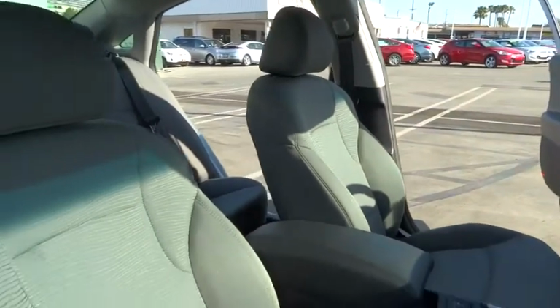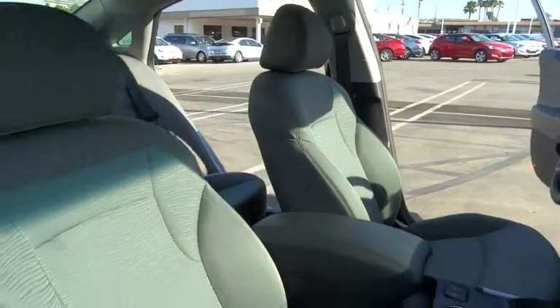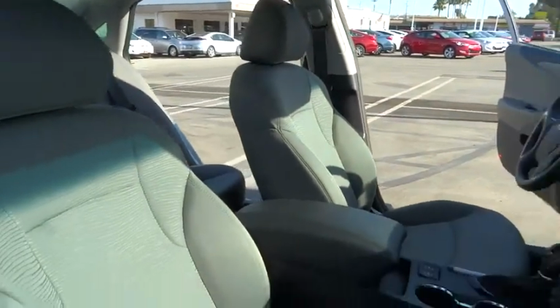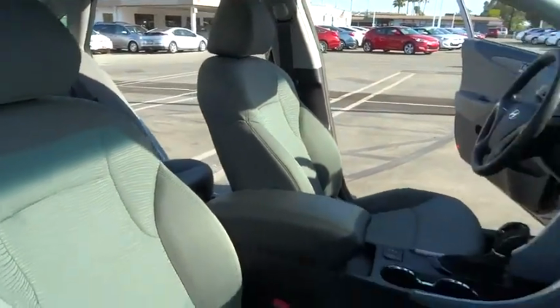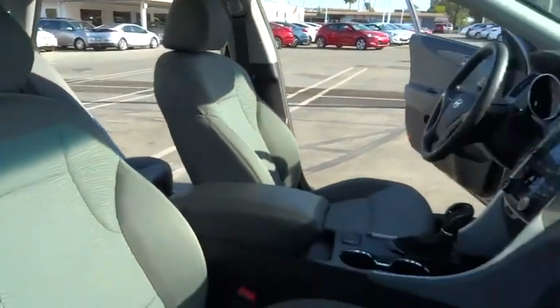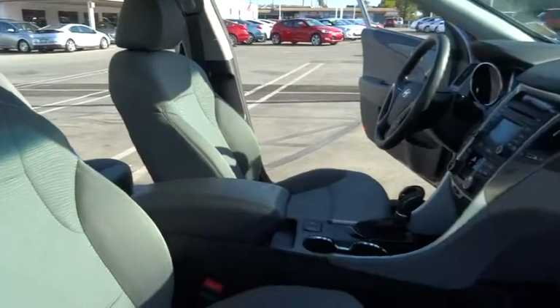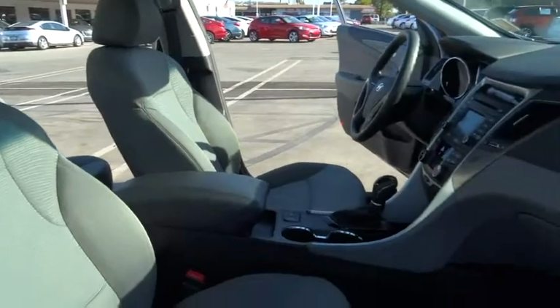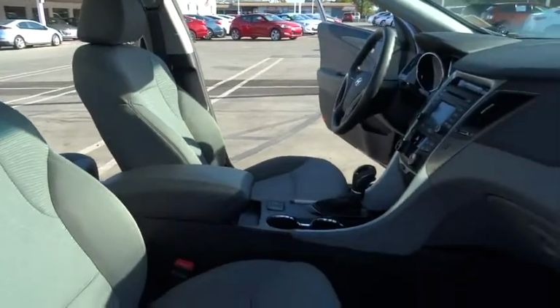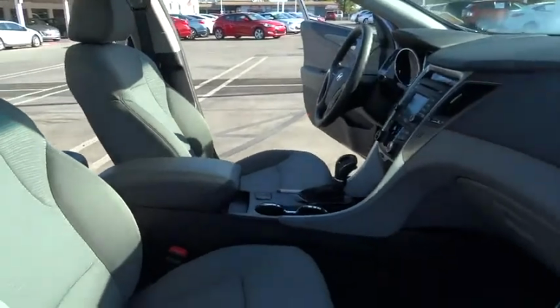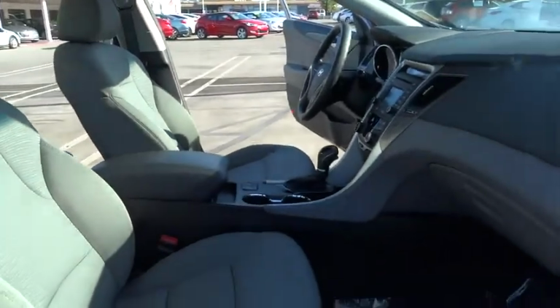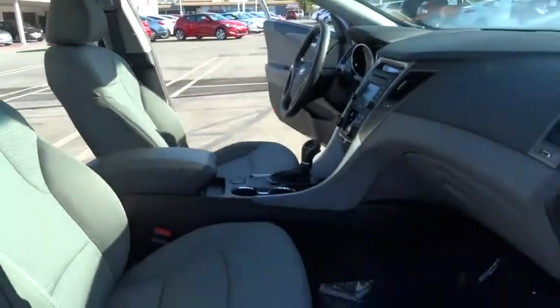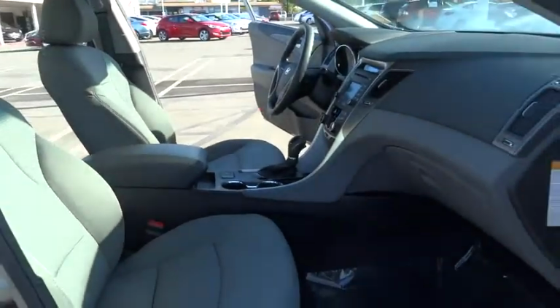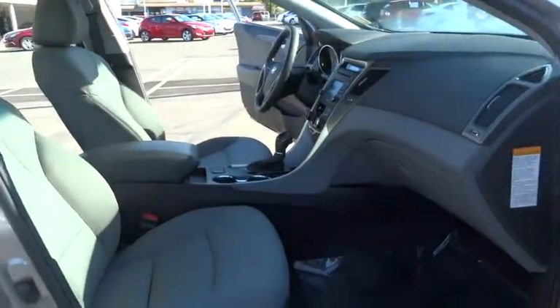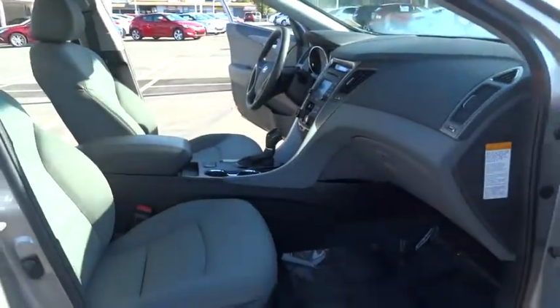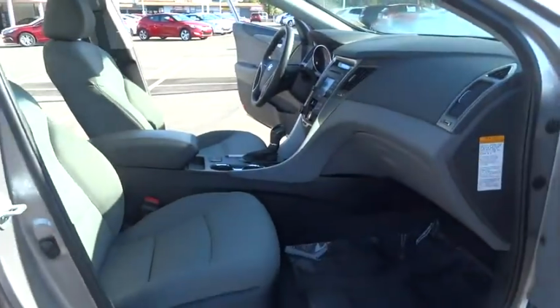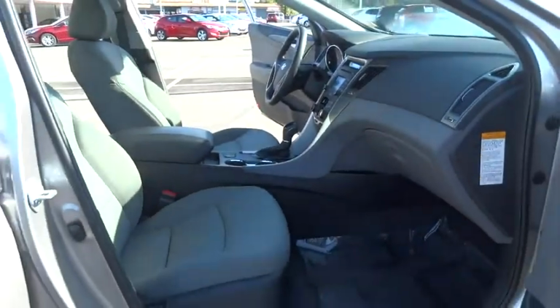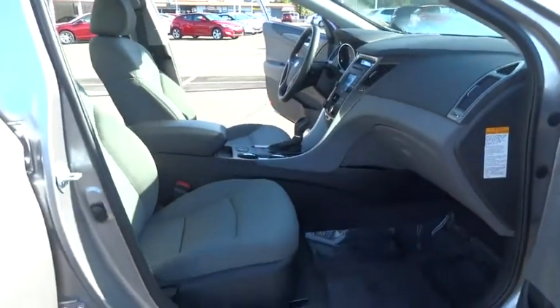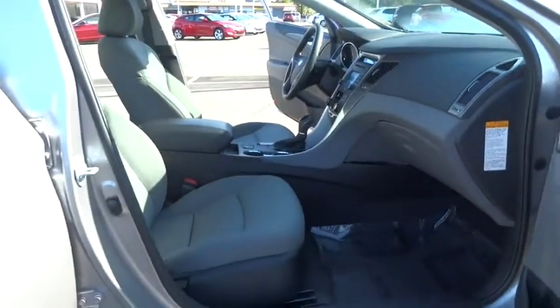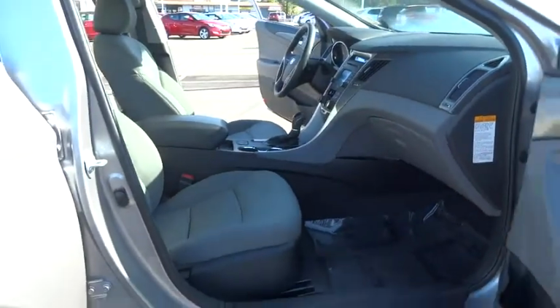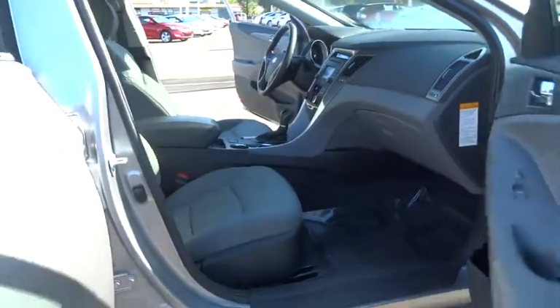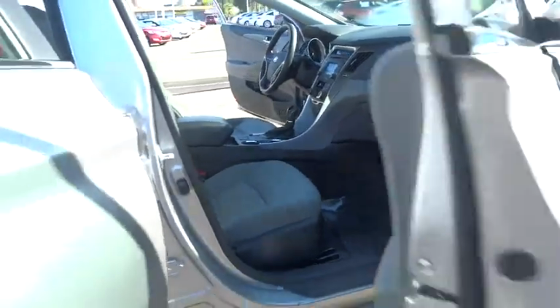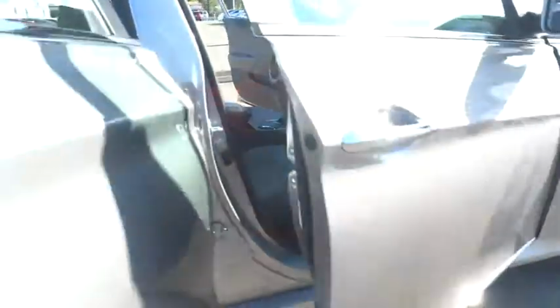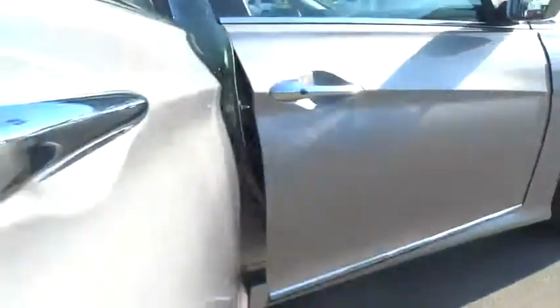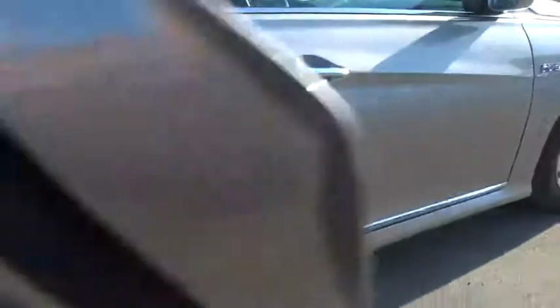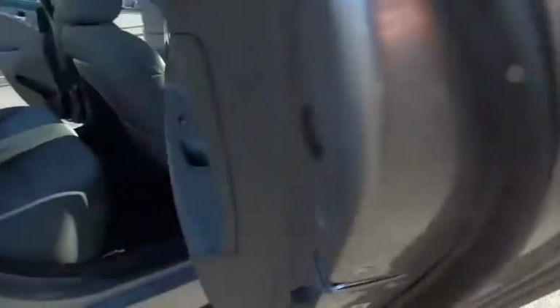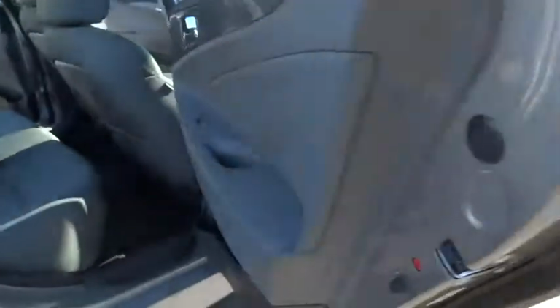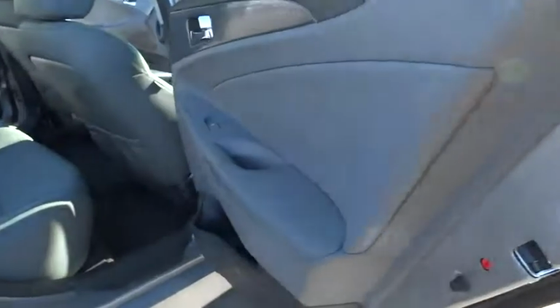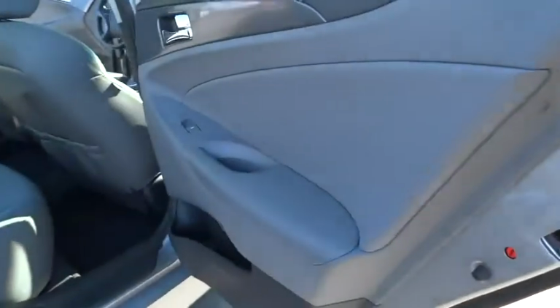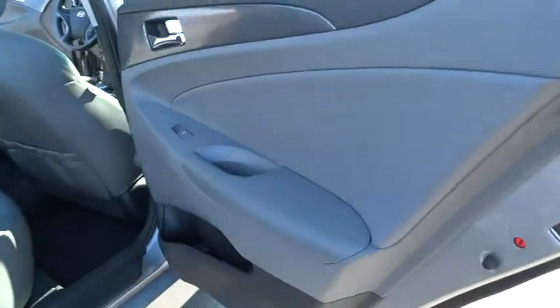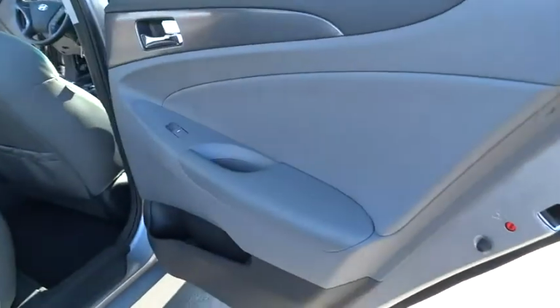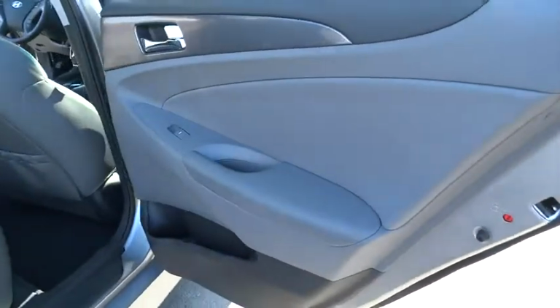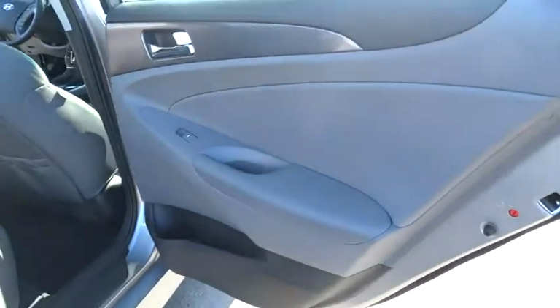FWD, Rear Defrost, AM-FM Stereo Radio, Climate Control, Bucket Seats, Fog Lamp, CD Player.